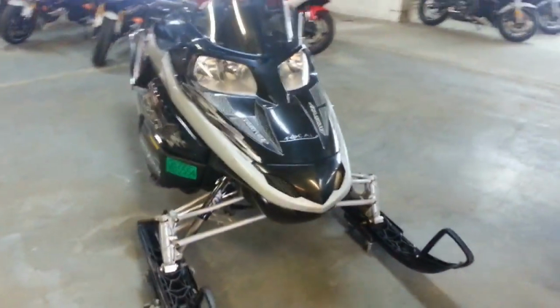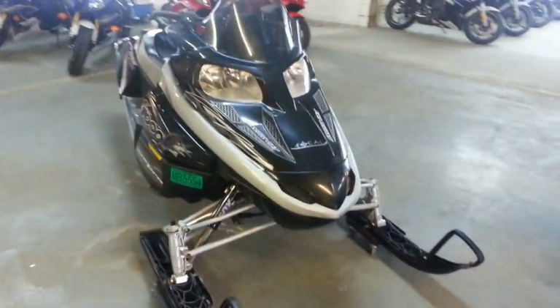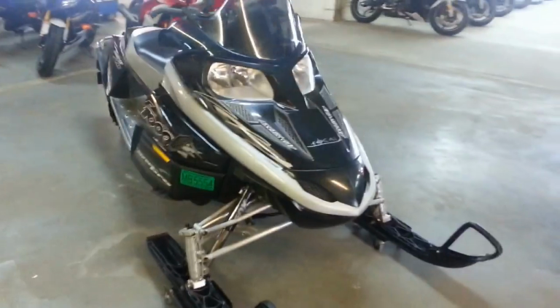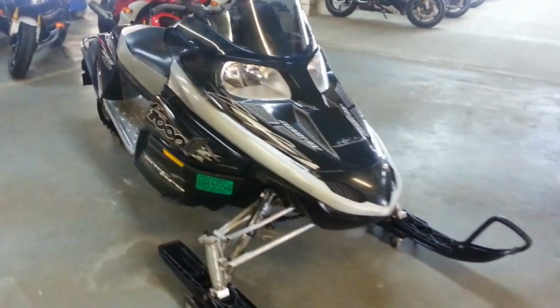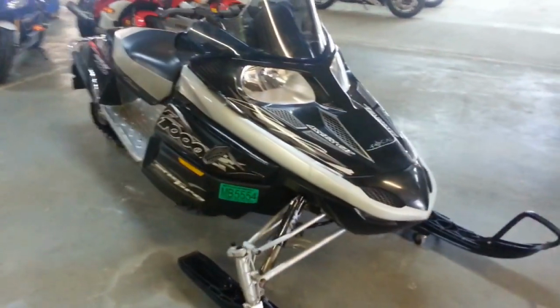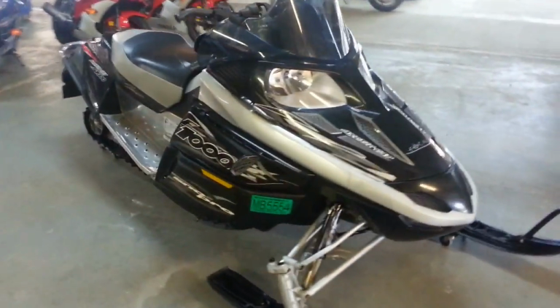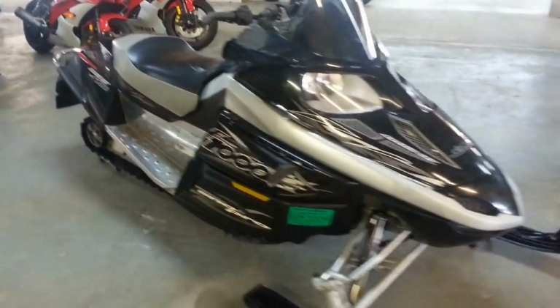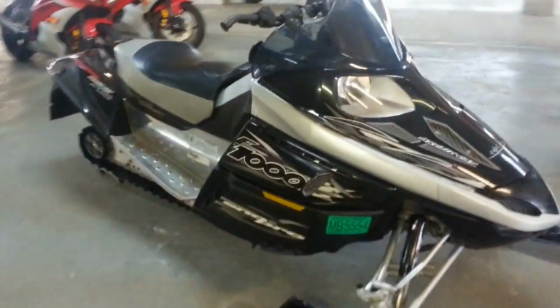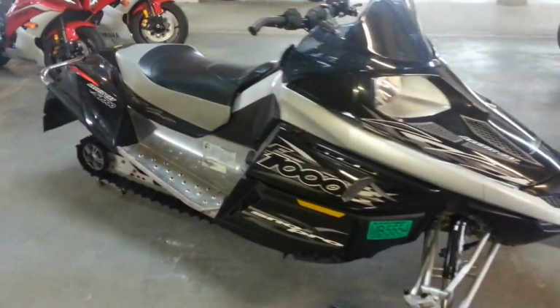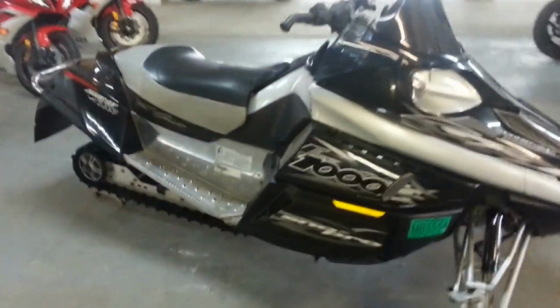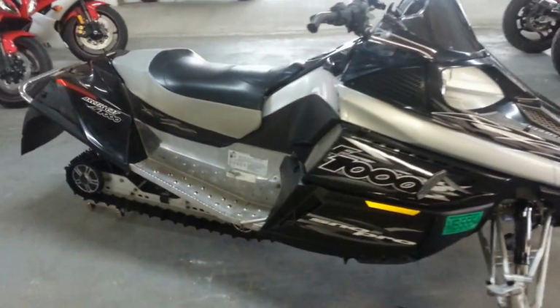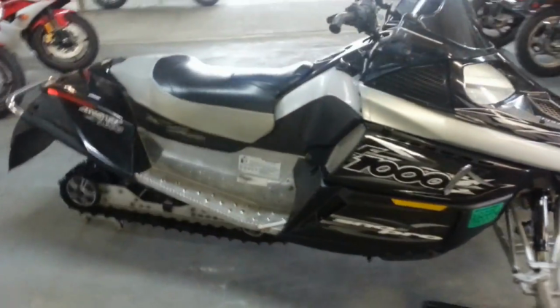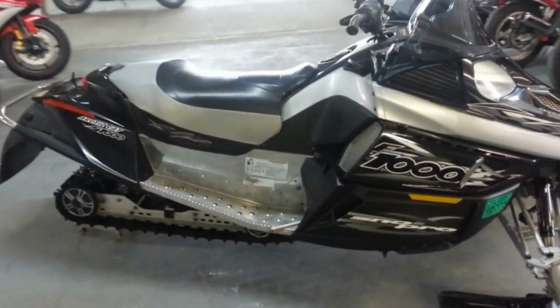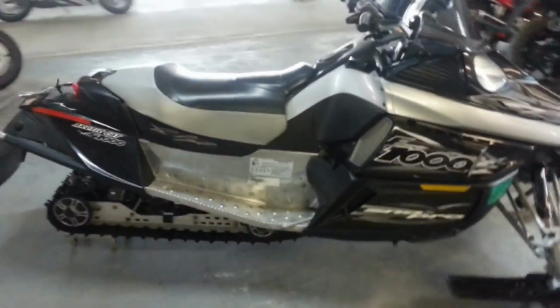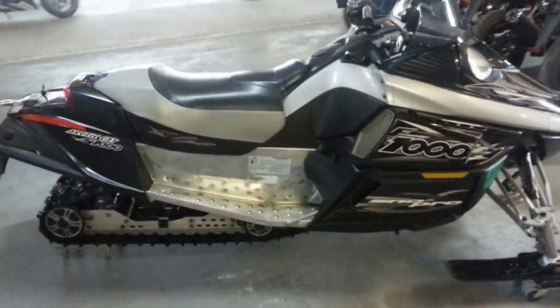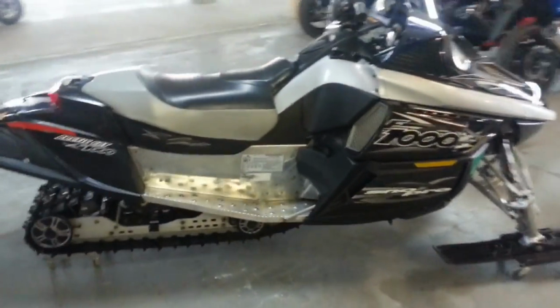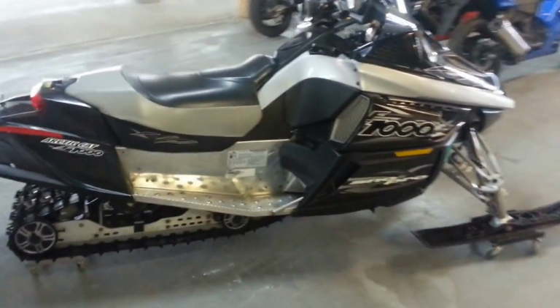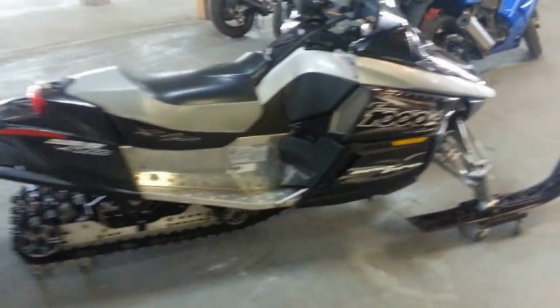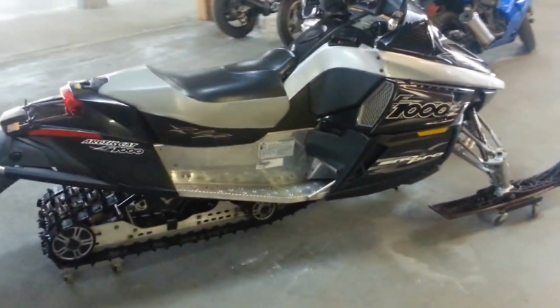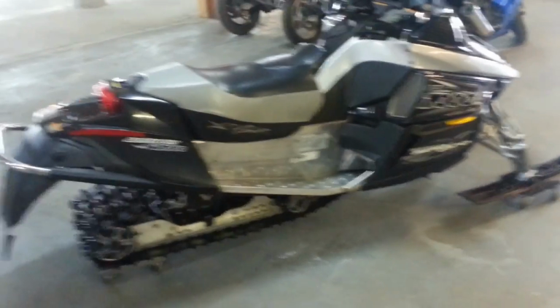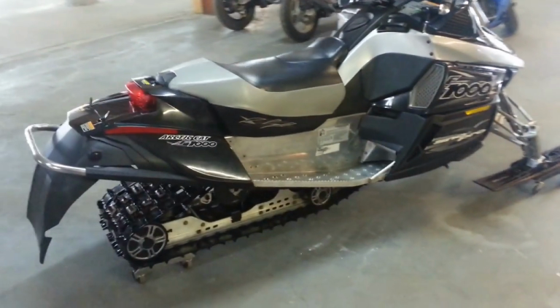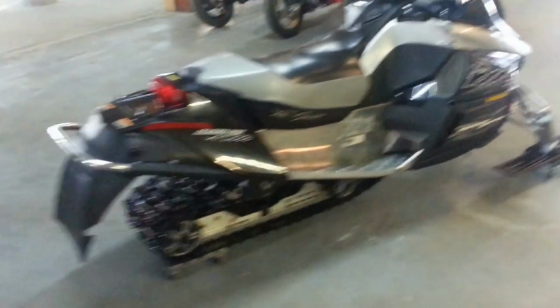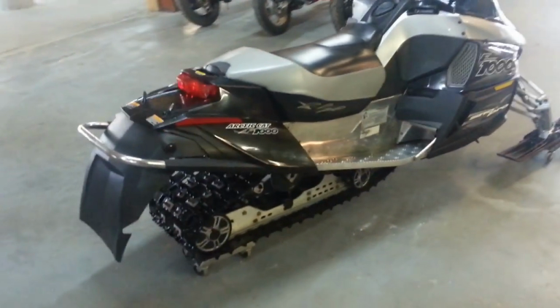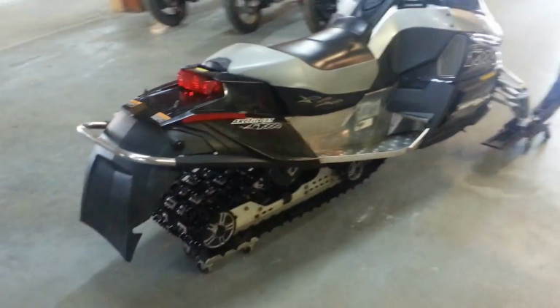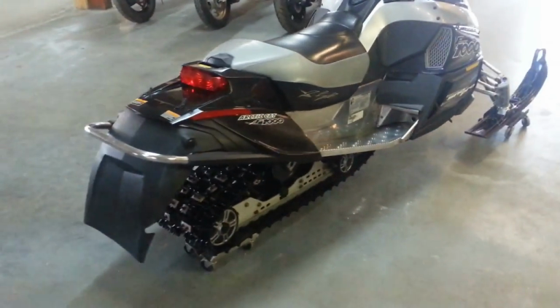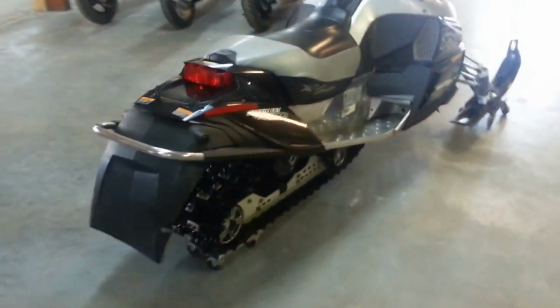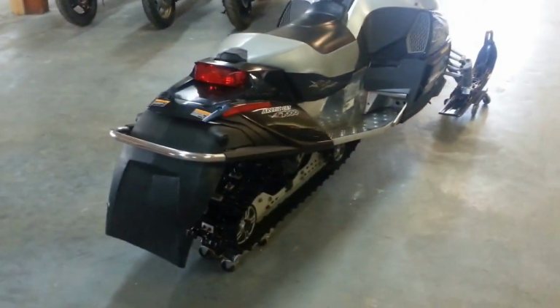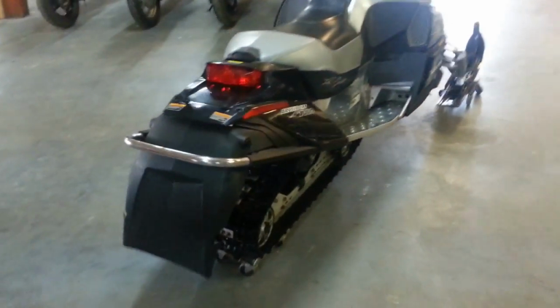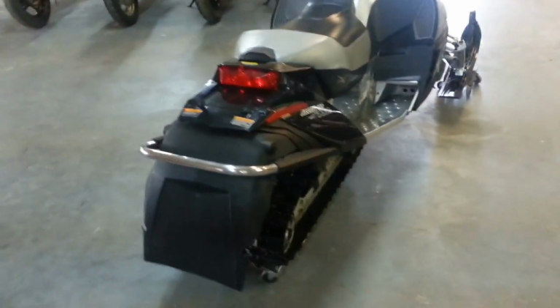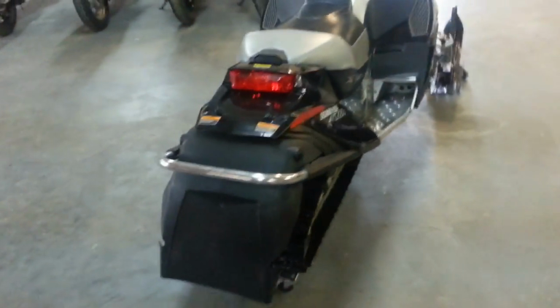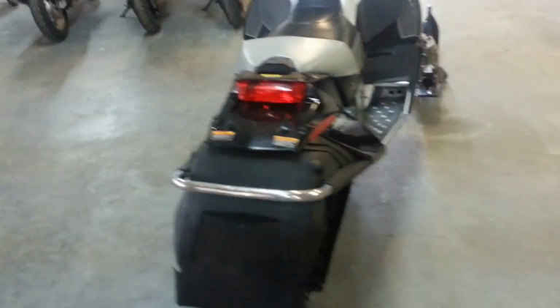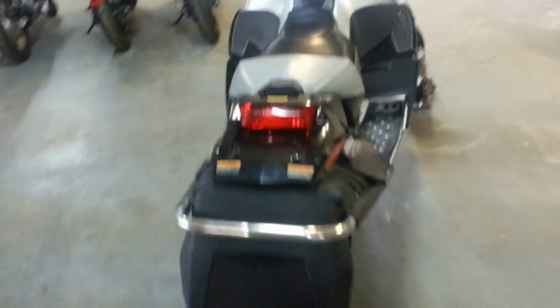It's a nice clean sled with a Fox Ride suspension, has plastic skis, reverse, adjustable windshield, adjustable handlebars, heated grips, heated thumb warmers, and a polished tunnel.